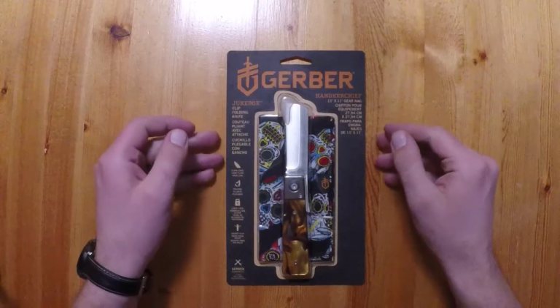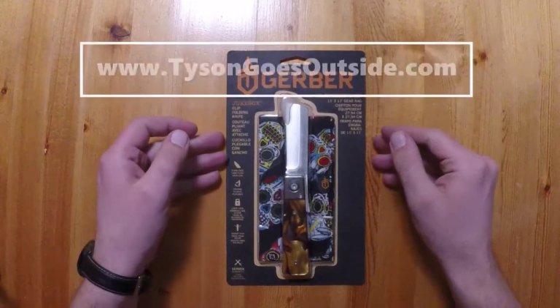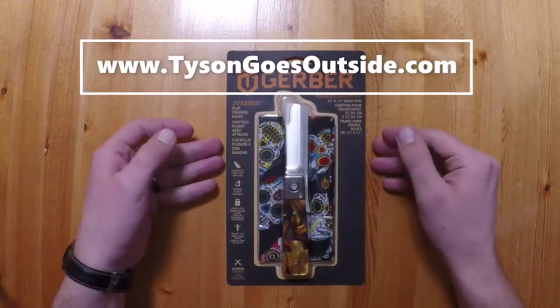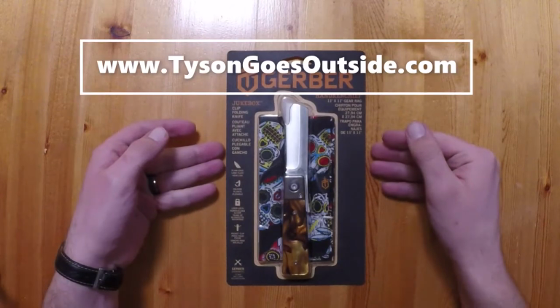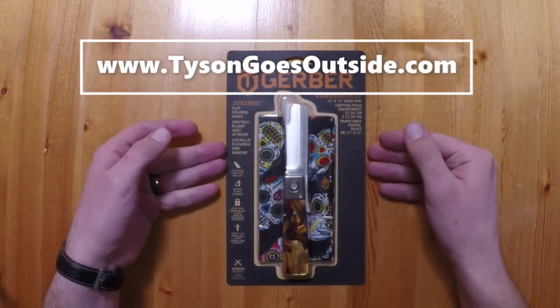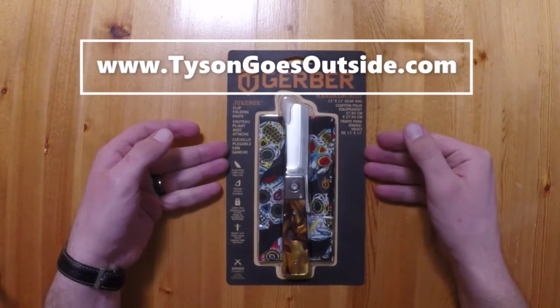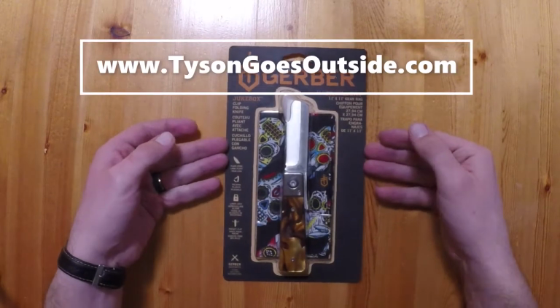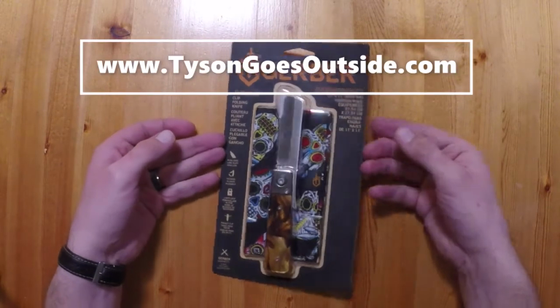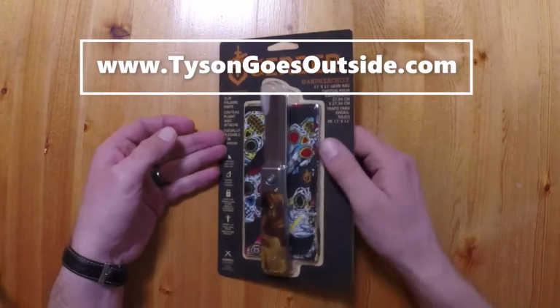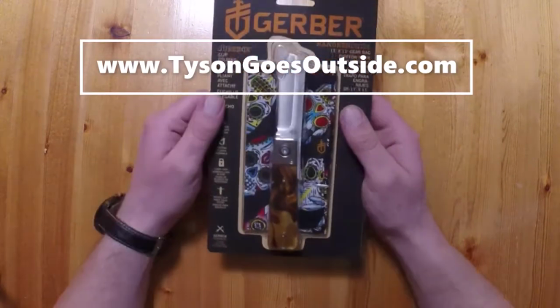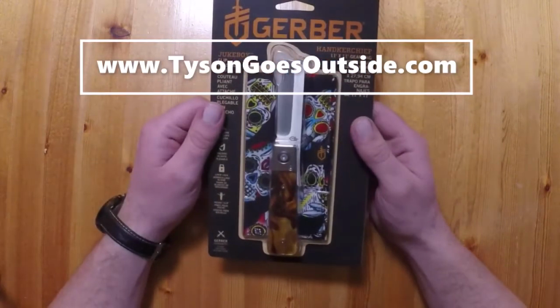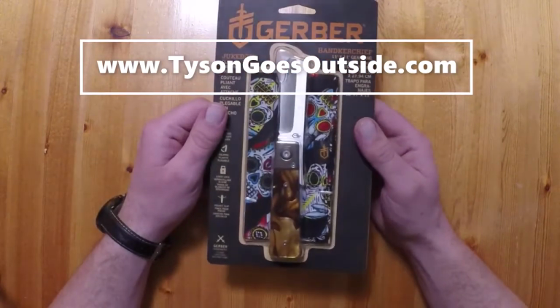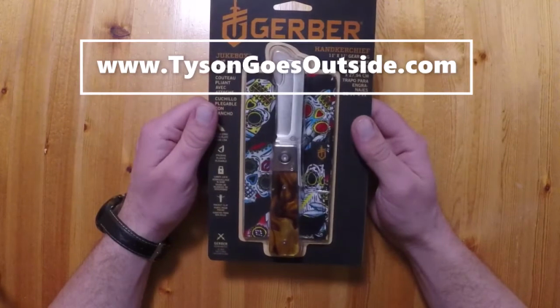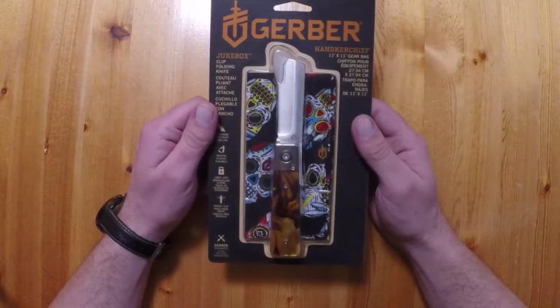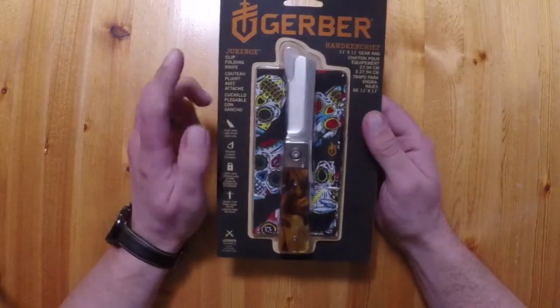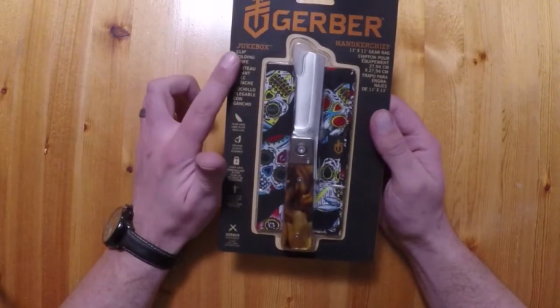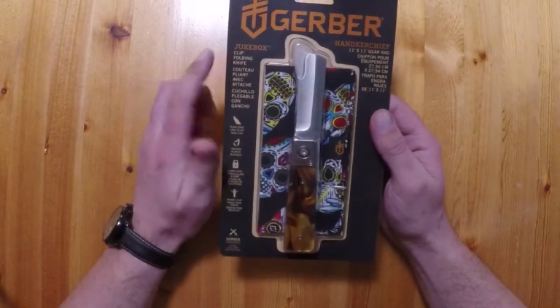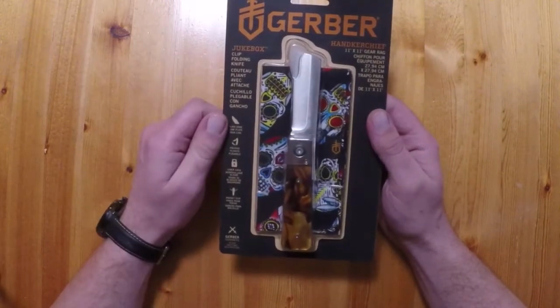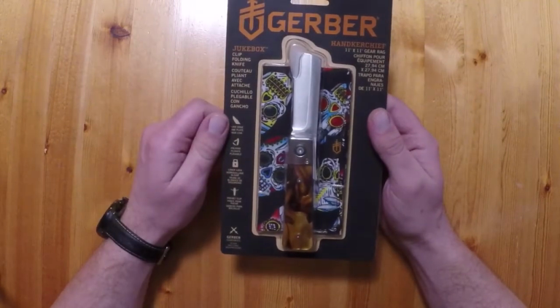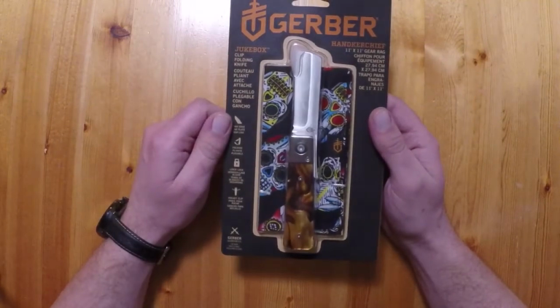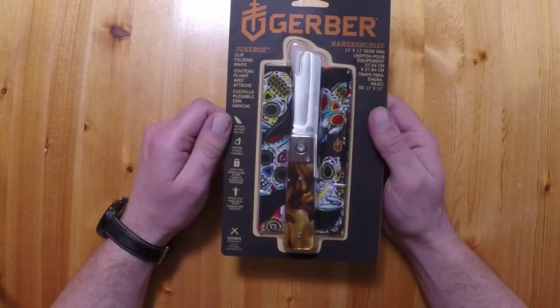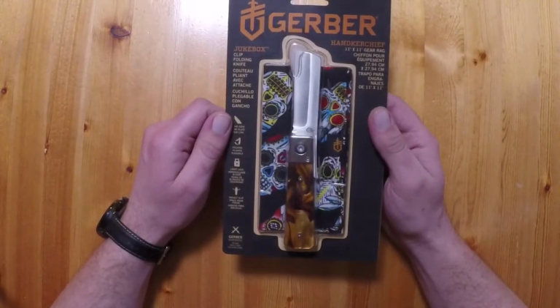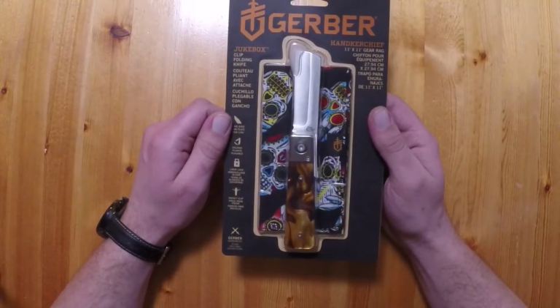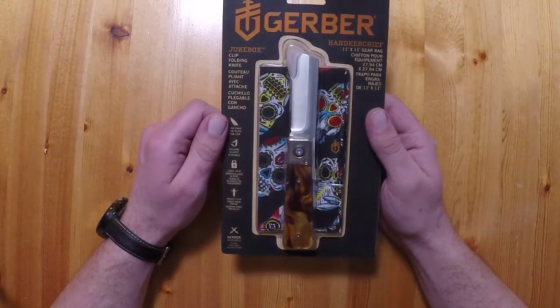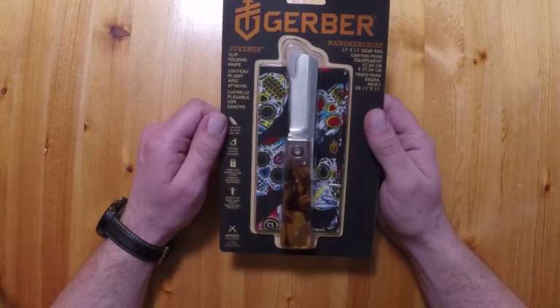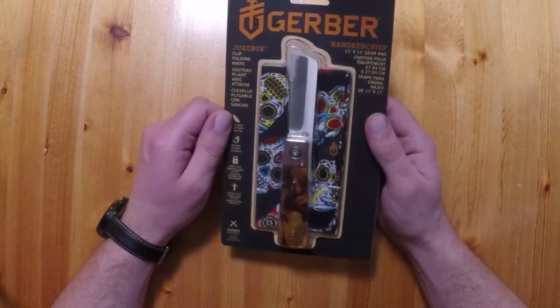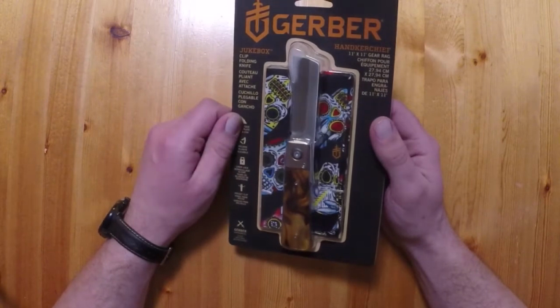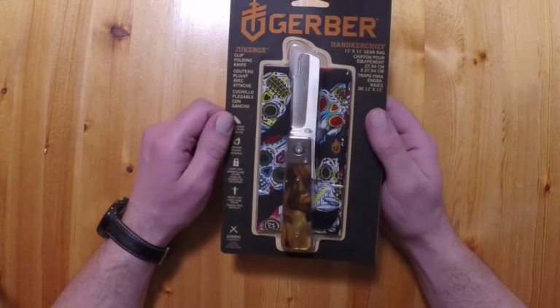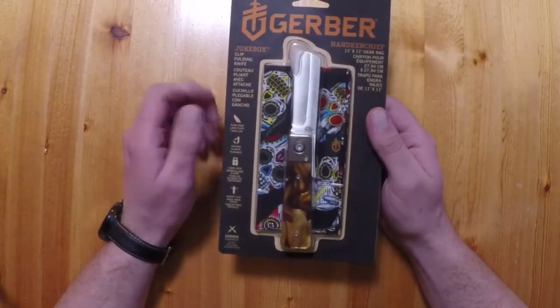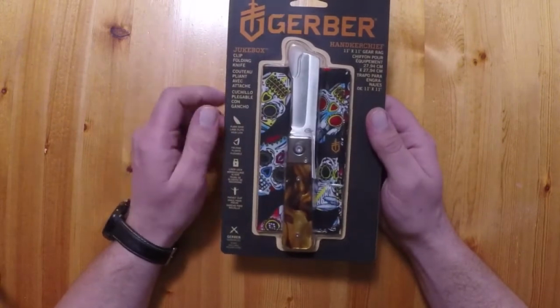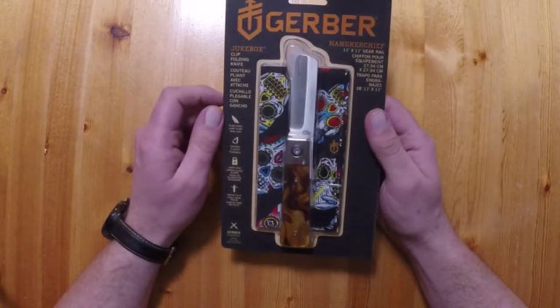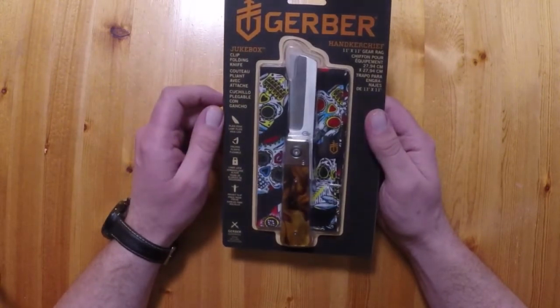Today I'm going to do an opening or unboxing of the Gerber Jukebox, and then I'm going to wear it around, use it for the next week or so, and then check in and give my final thoughts on it.